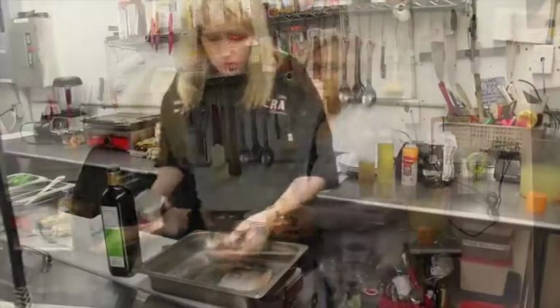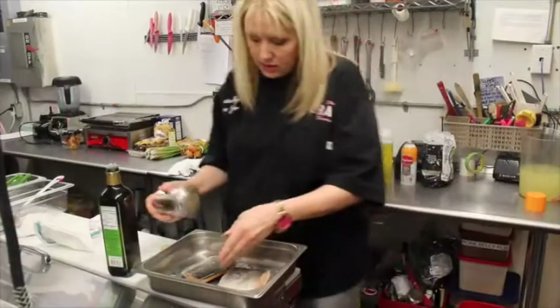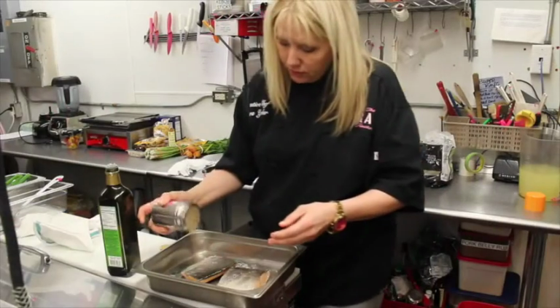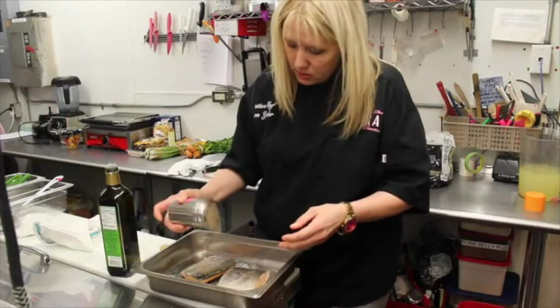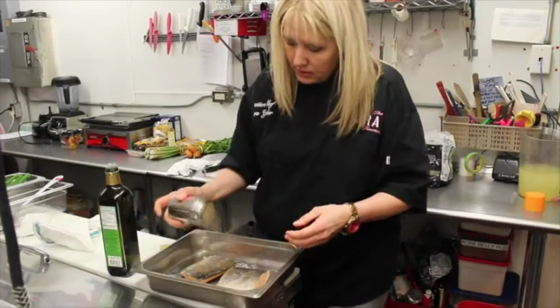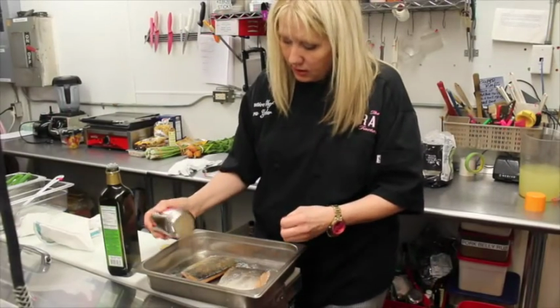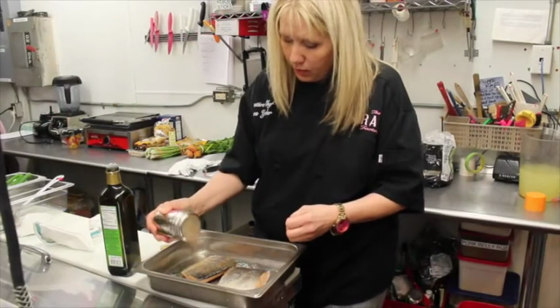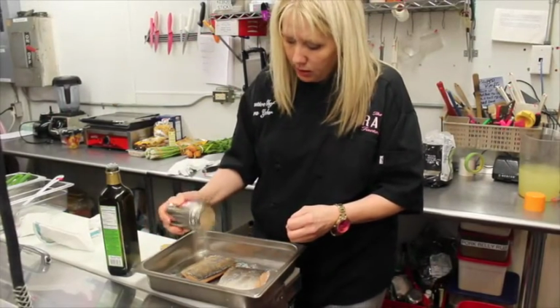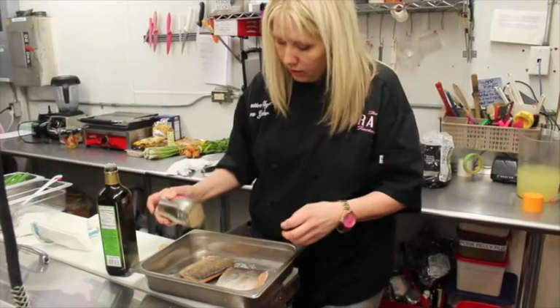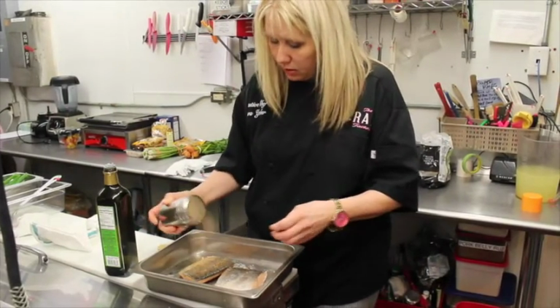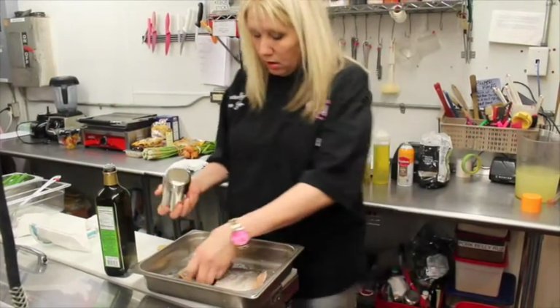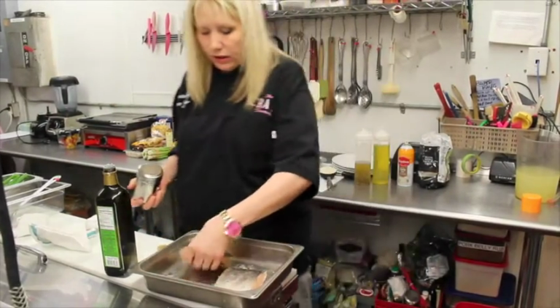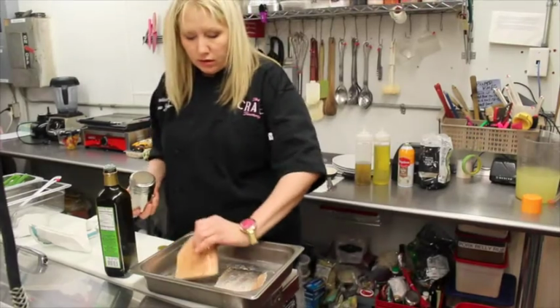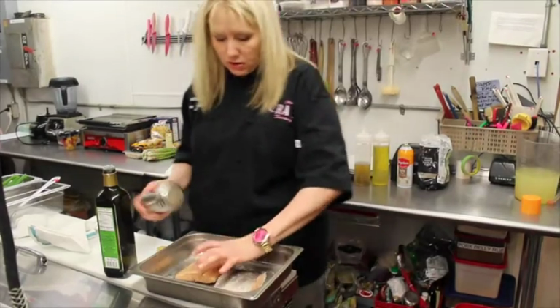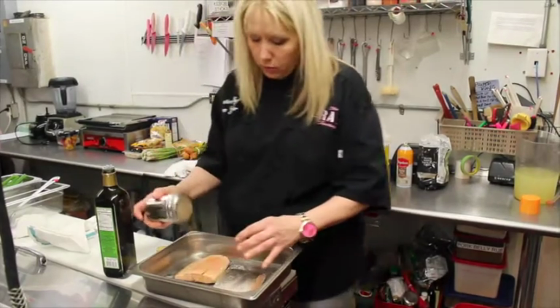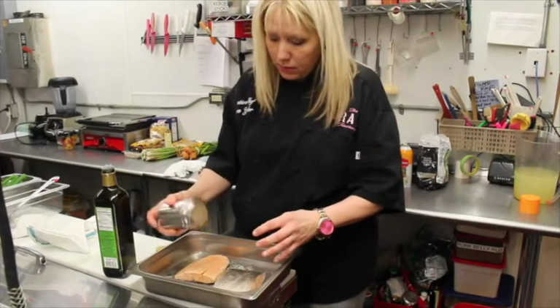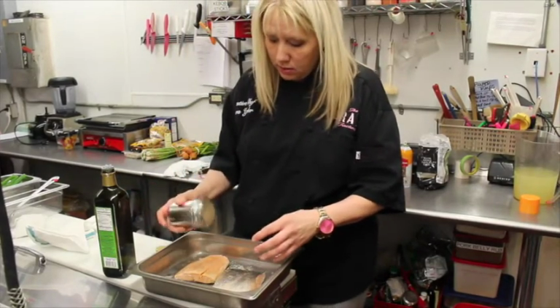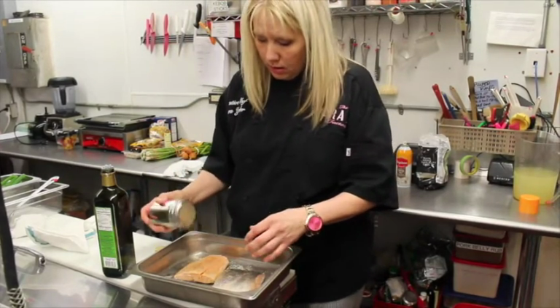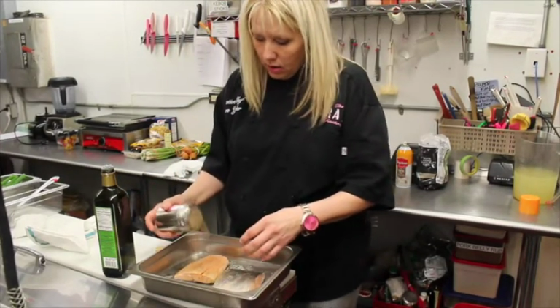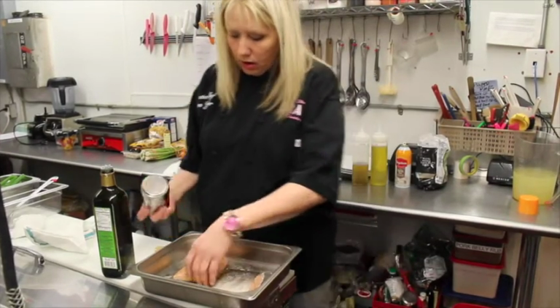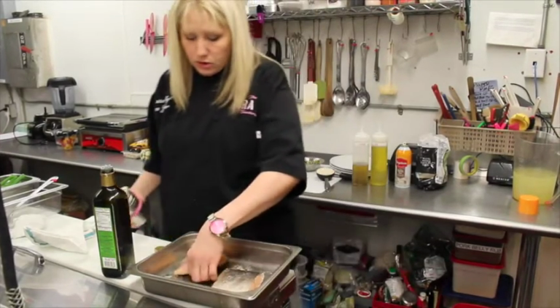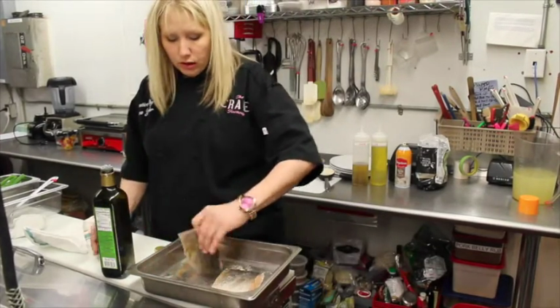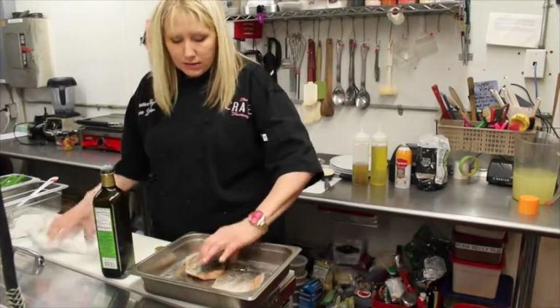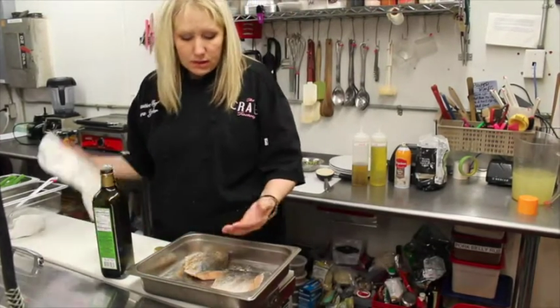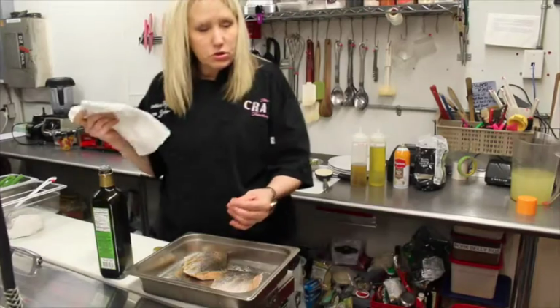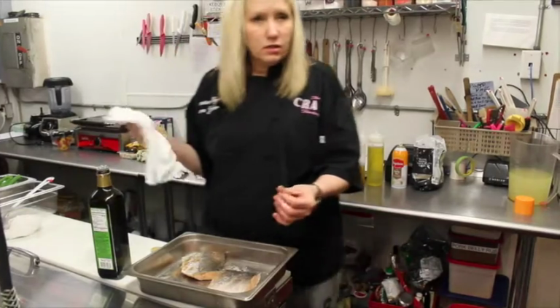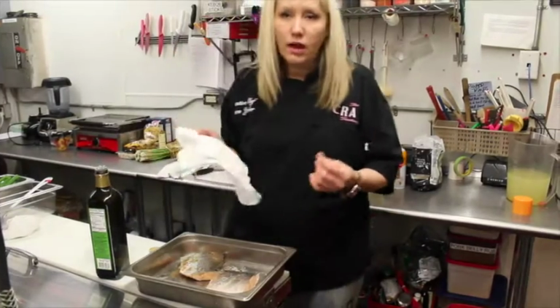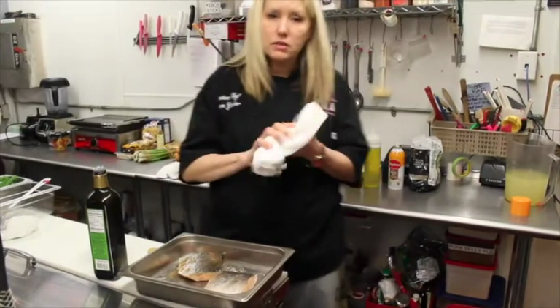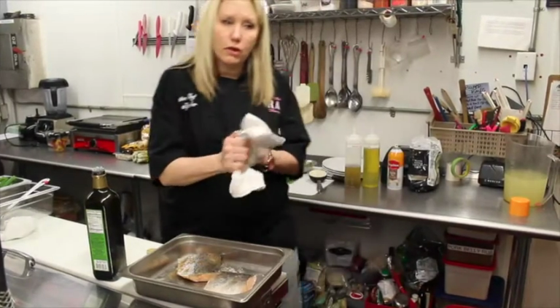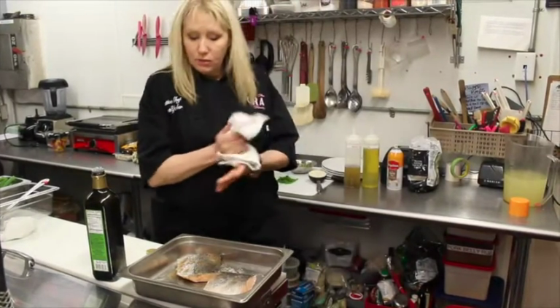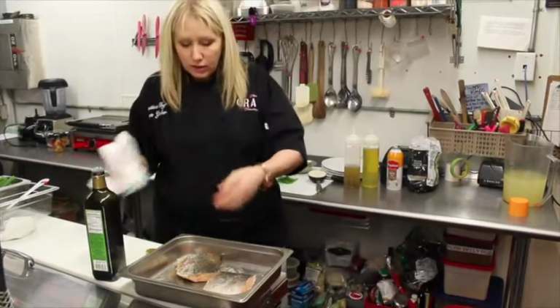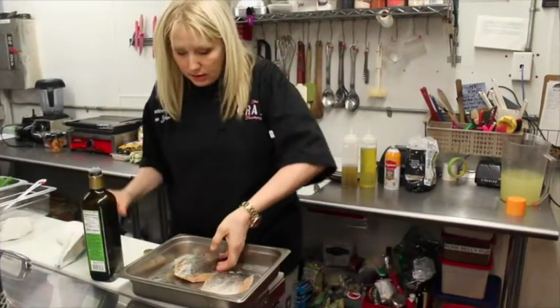We're going to season our fish. This is a house seasoning that we make at the Crave Factory. We're going to give it a little Cajun feel with a spin. I like to mix cultures and everything with the tabbouleh, so I think it would make a great taste today.